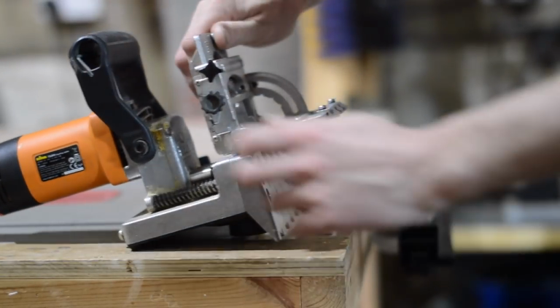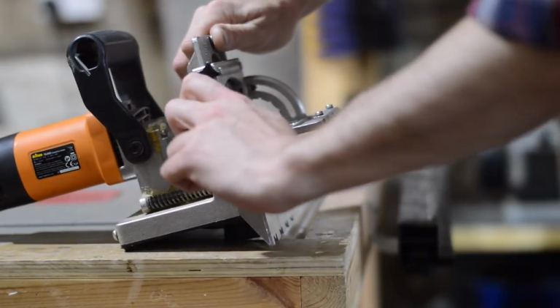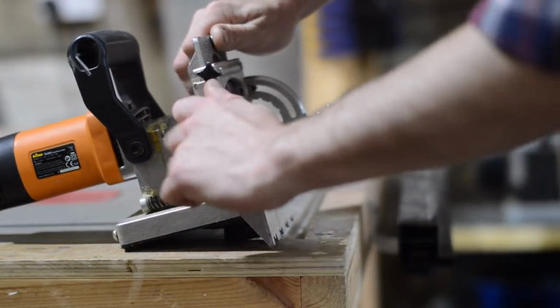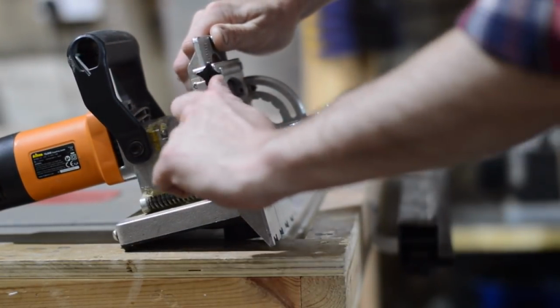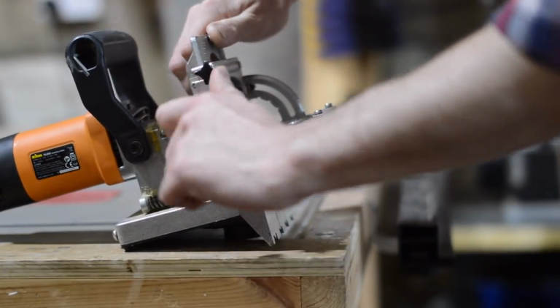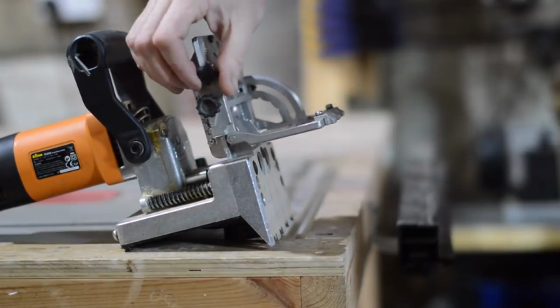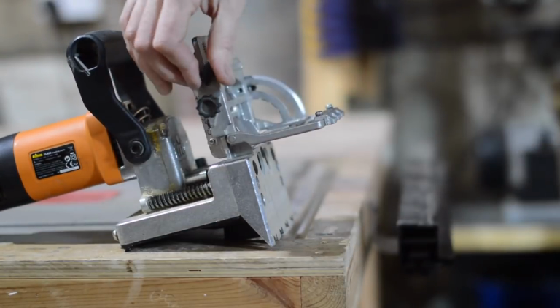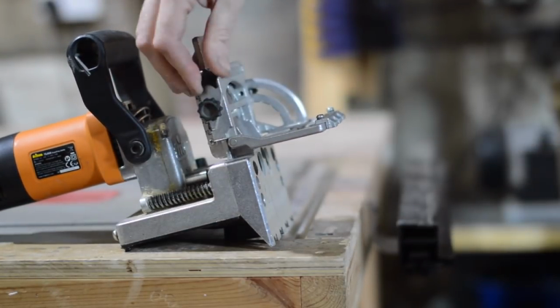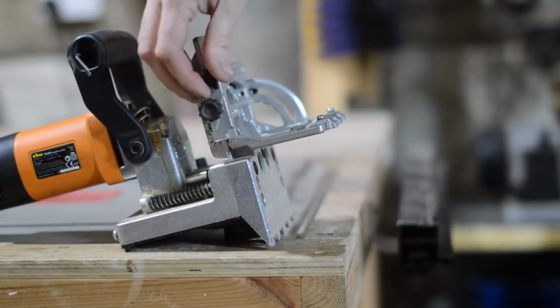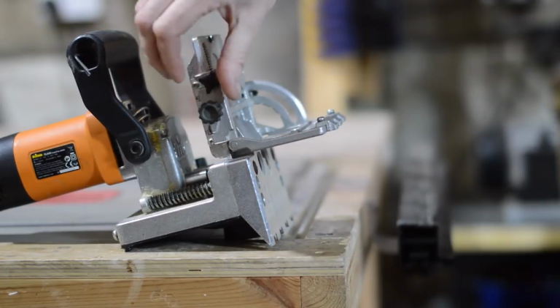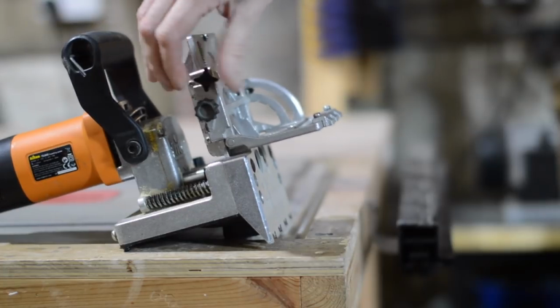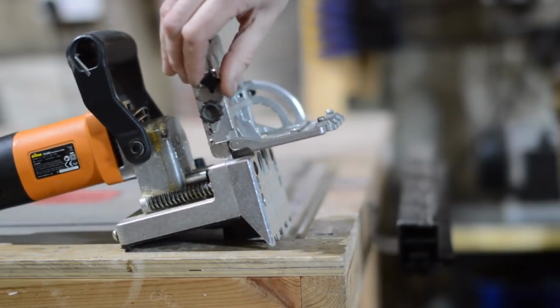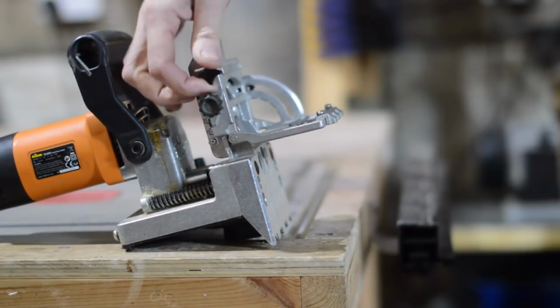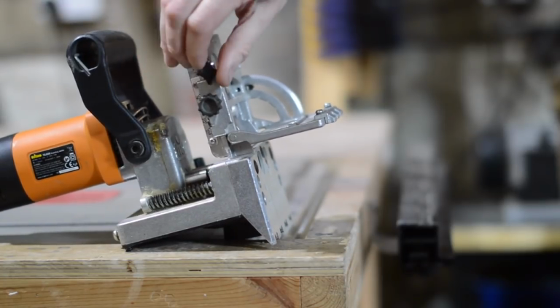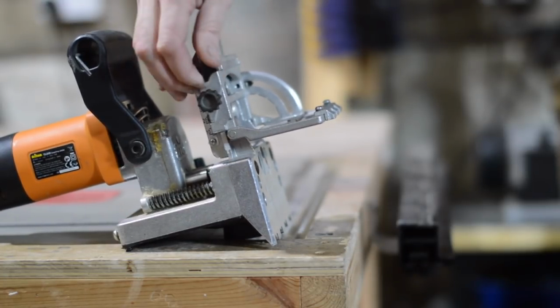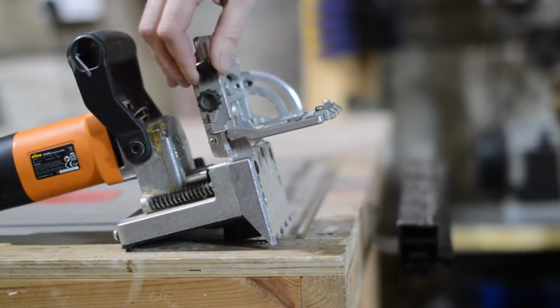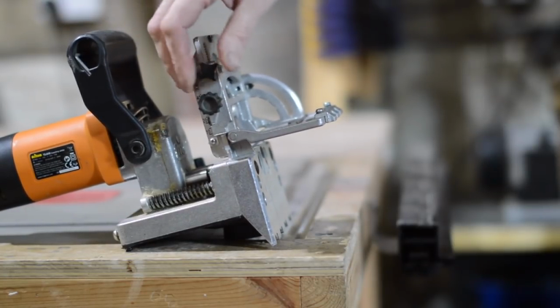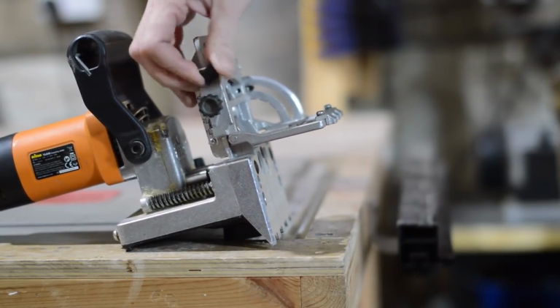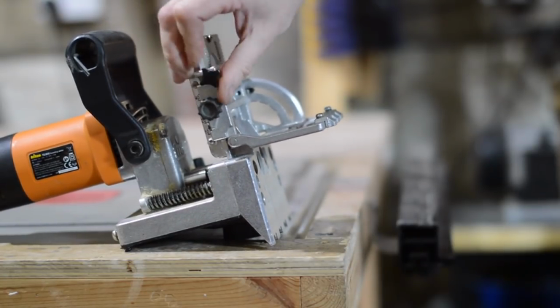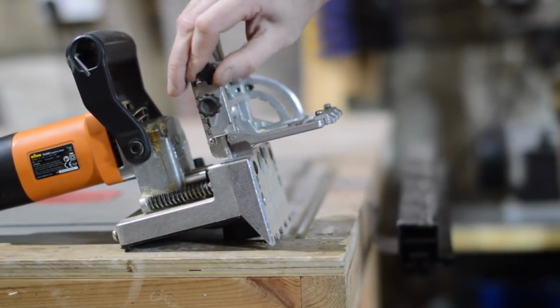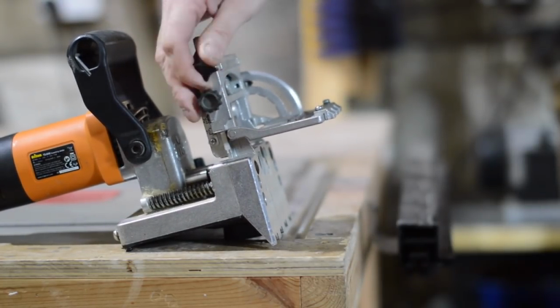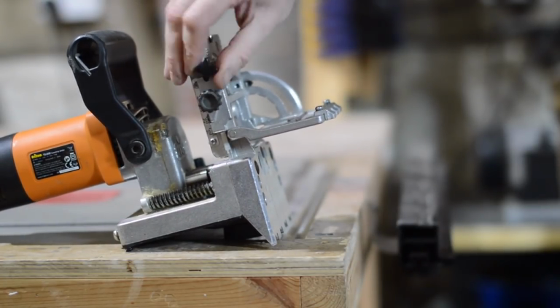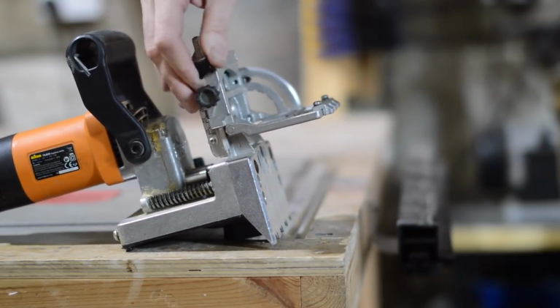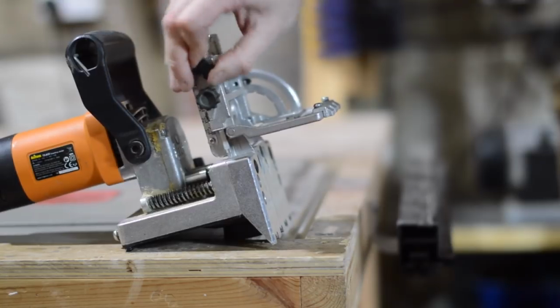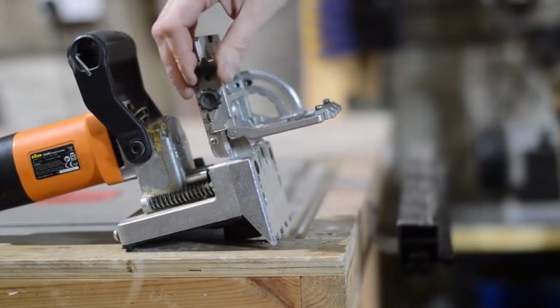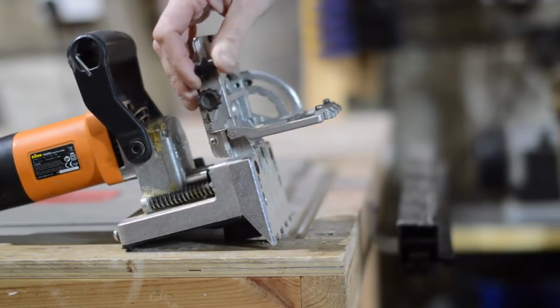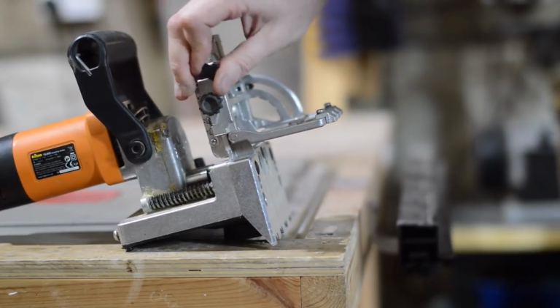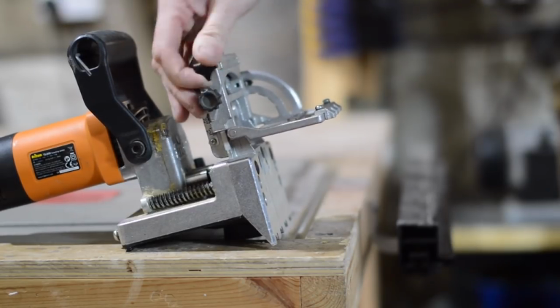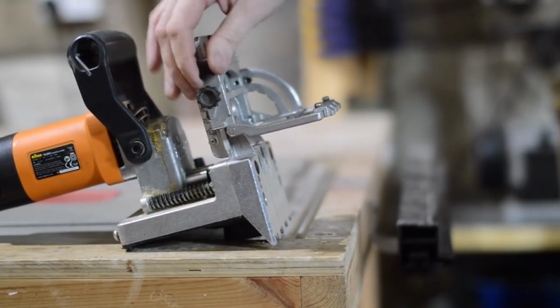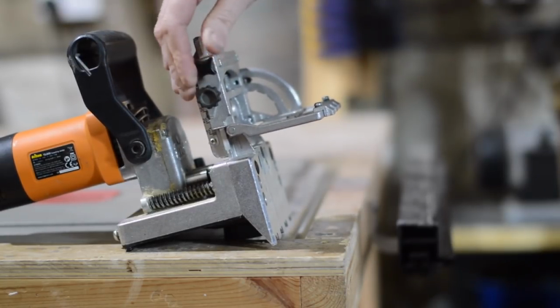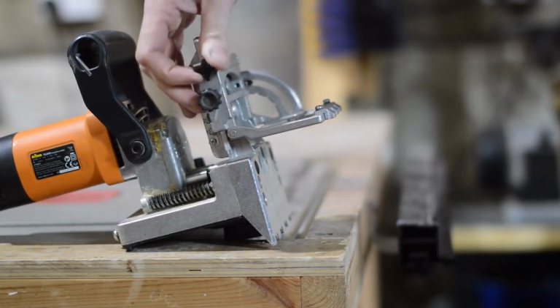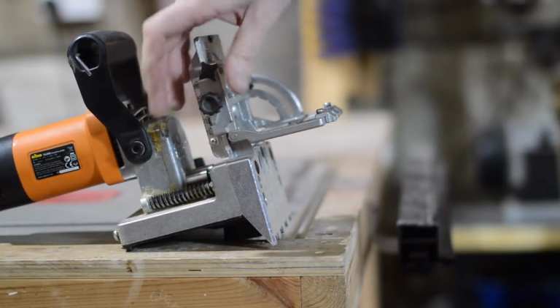On the other side you've got a rack and pinion for raising and lowering the fence depending on what position on the piece of wood you want the holes to go.